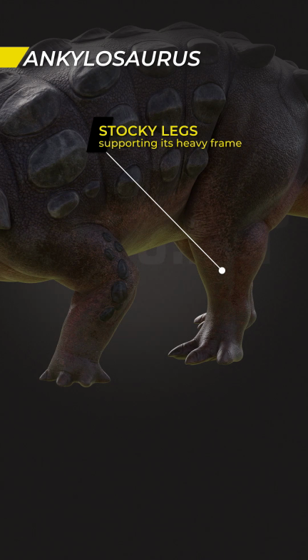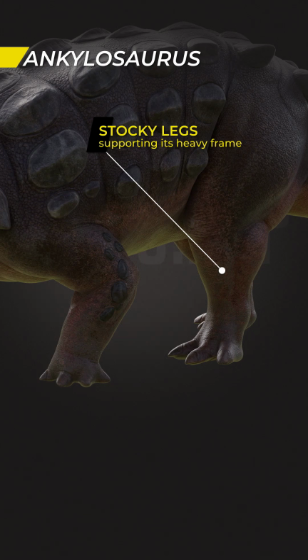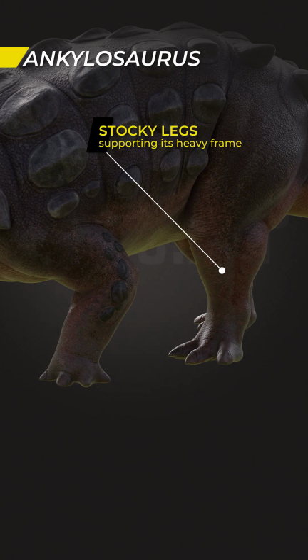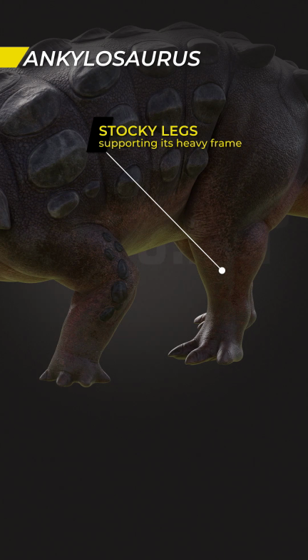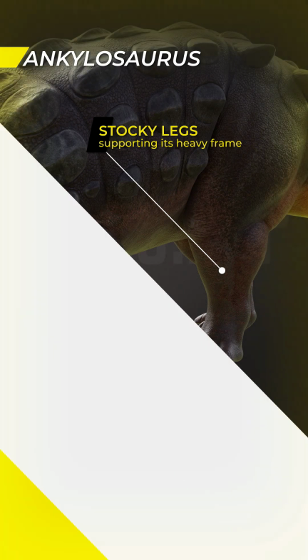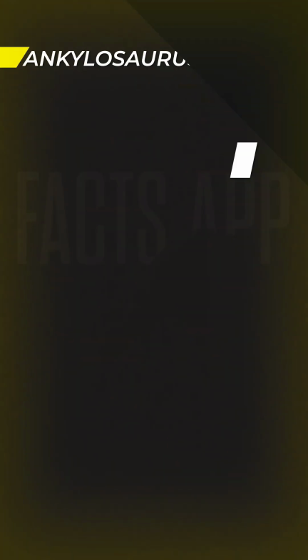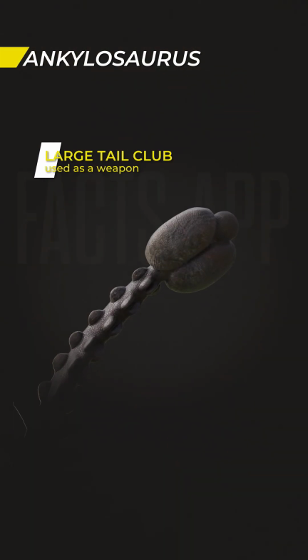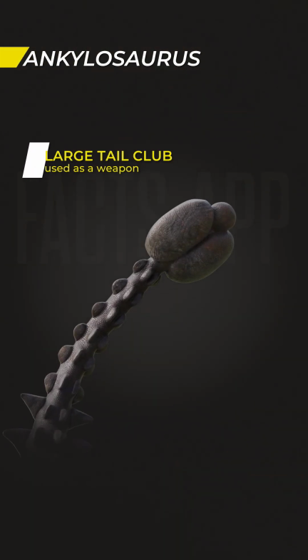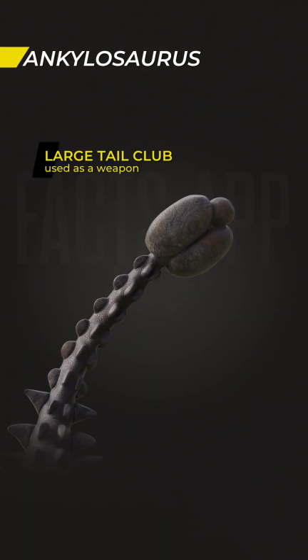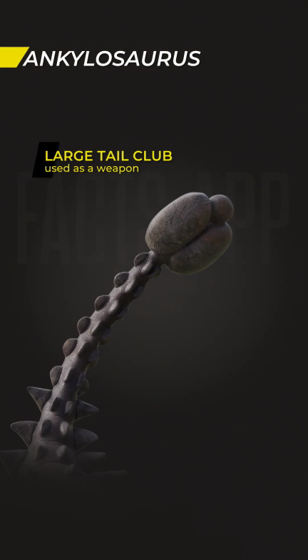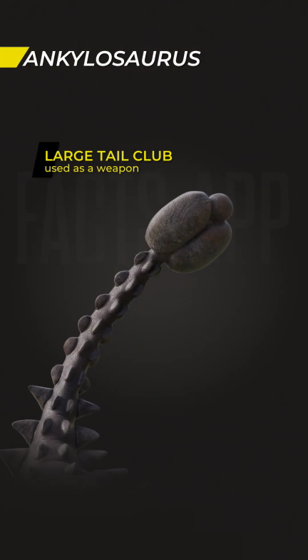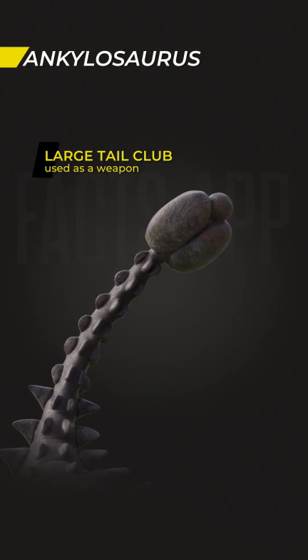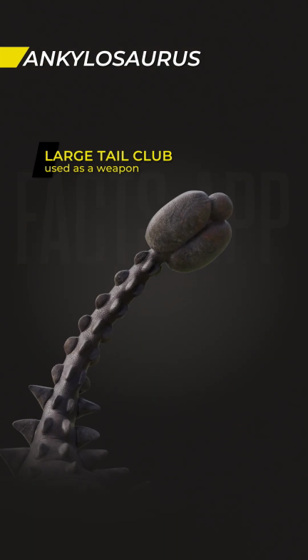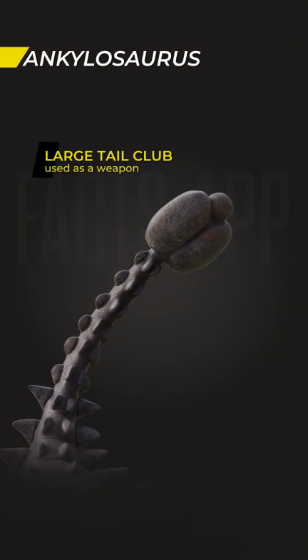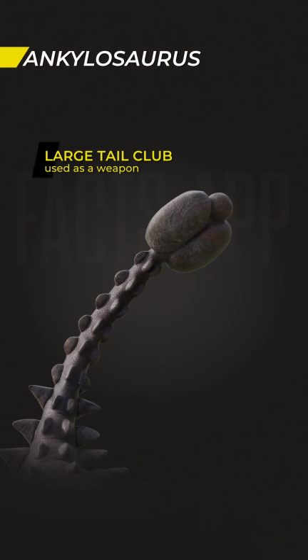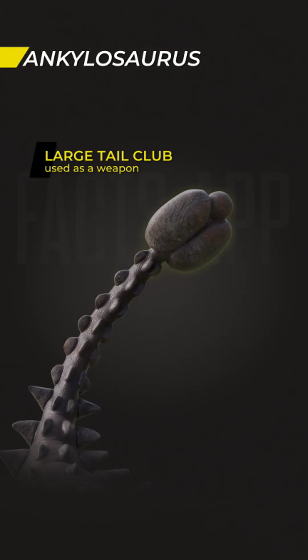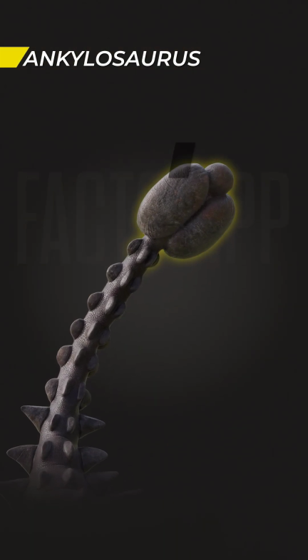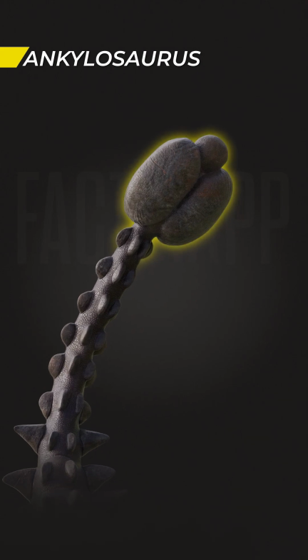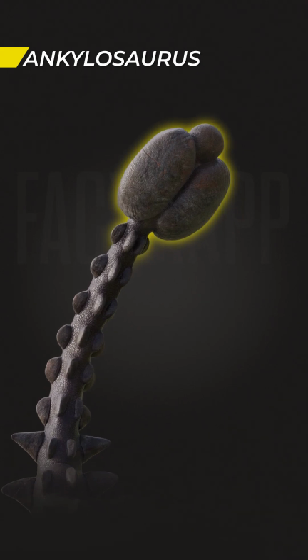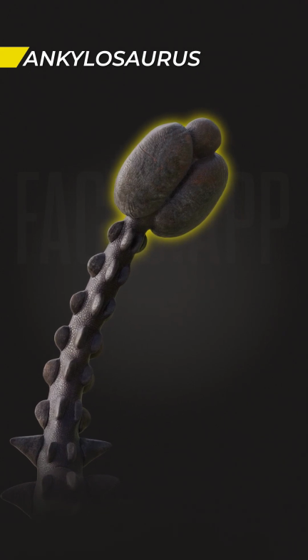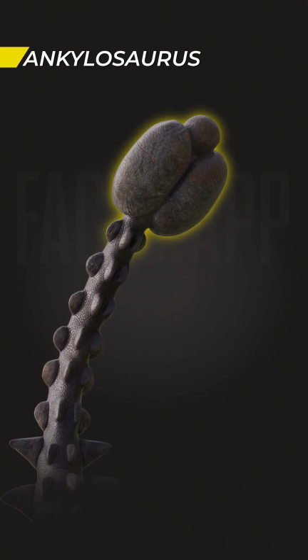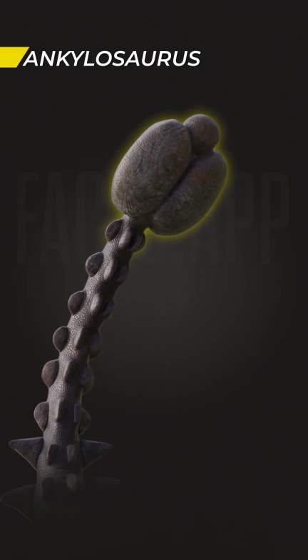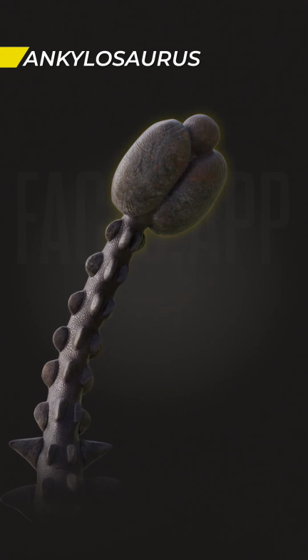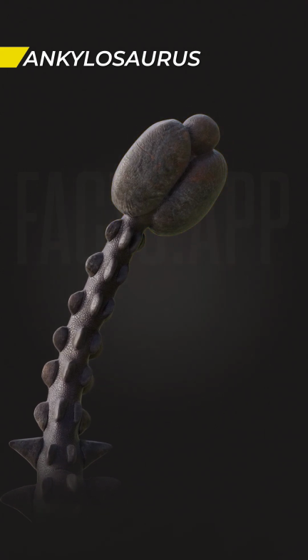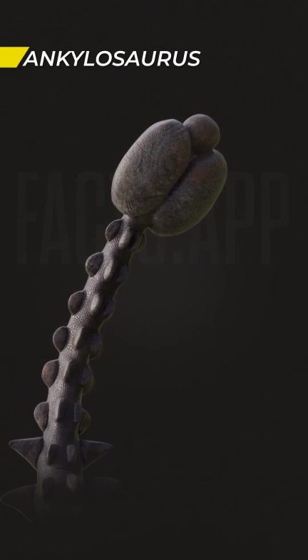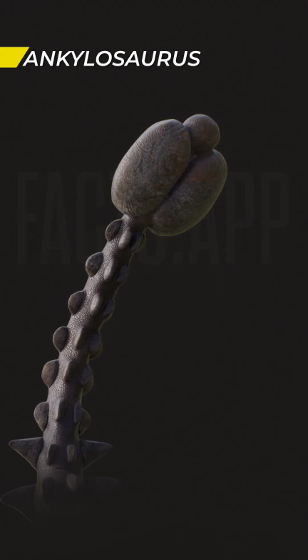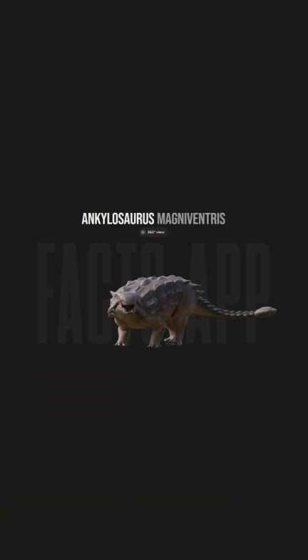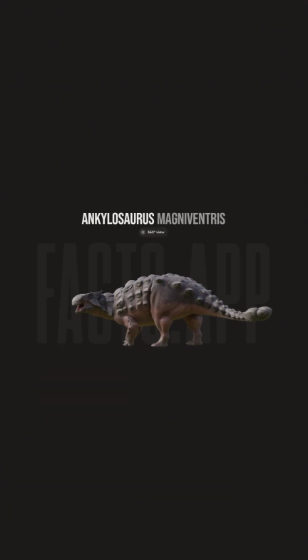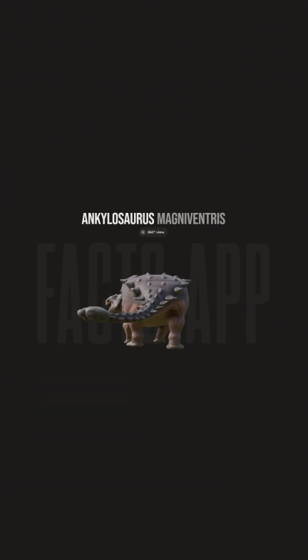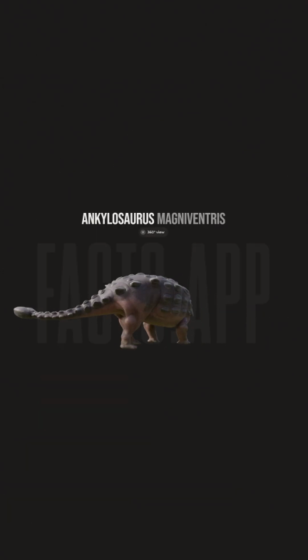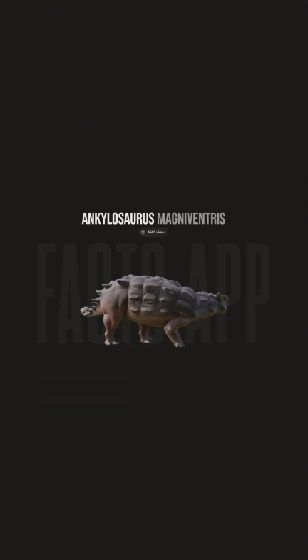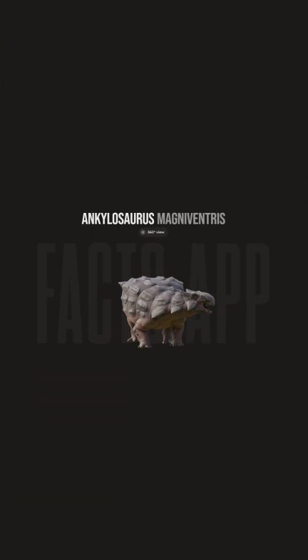Its stocky legs supported its heavy frame, and a large tail club that it could use as a weapon, capable of breaking the bones of any potential predators.